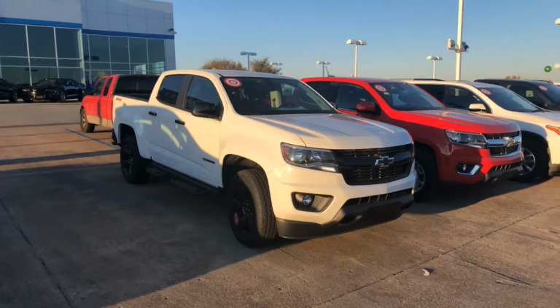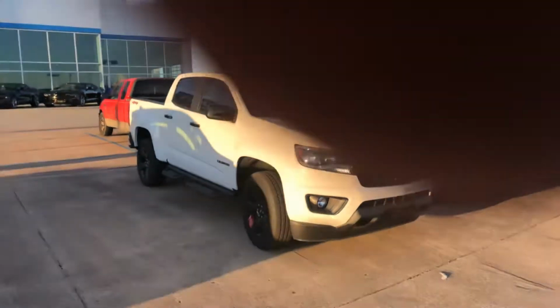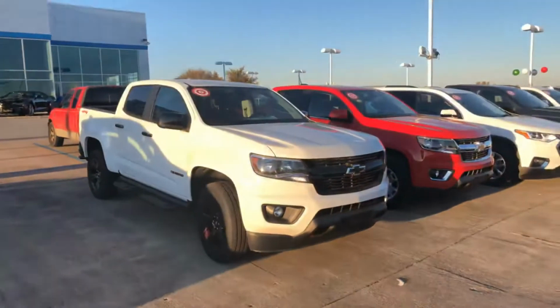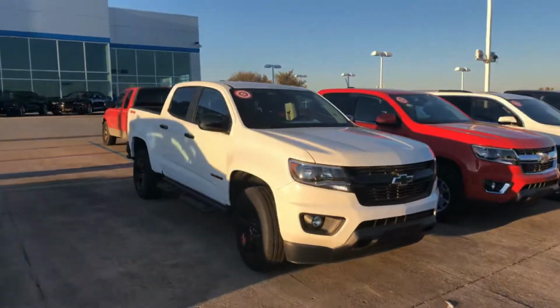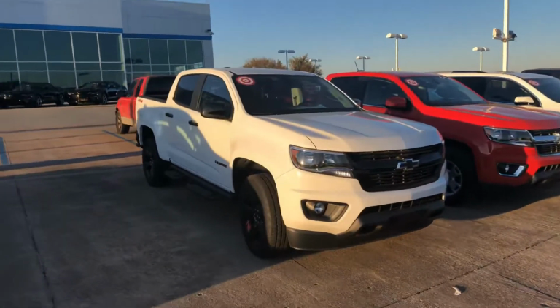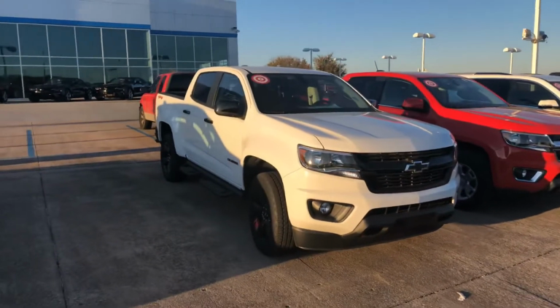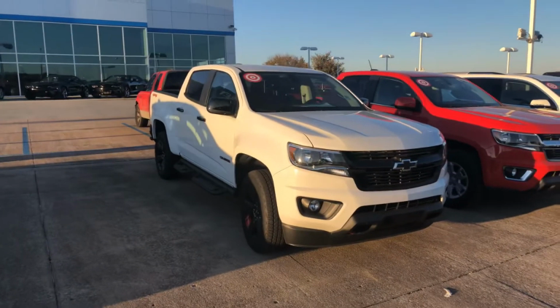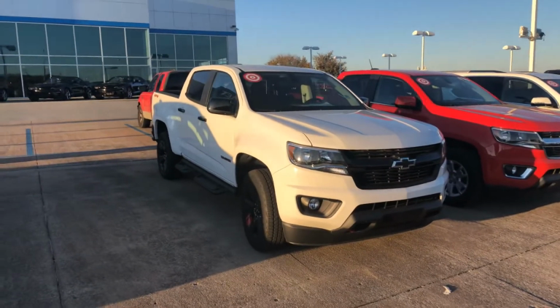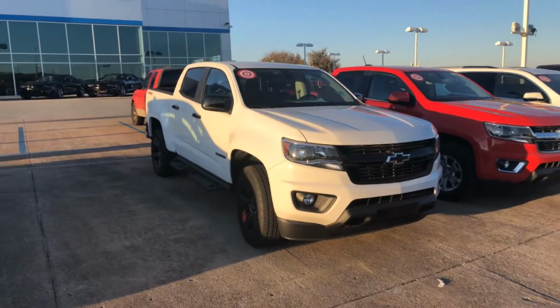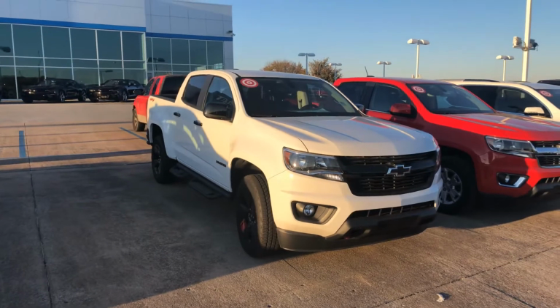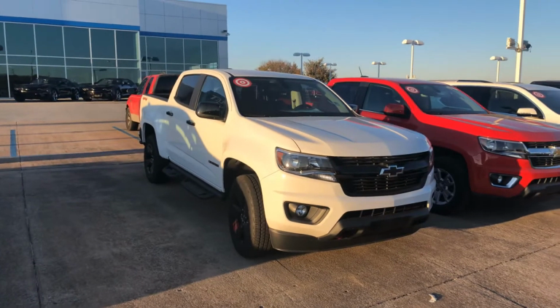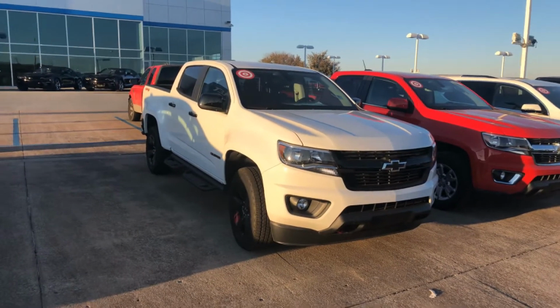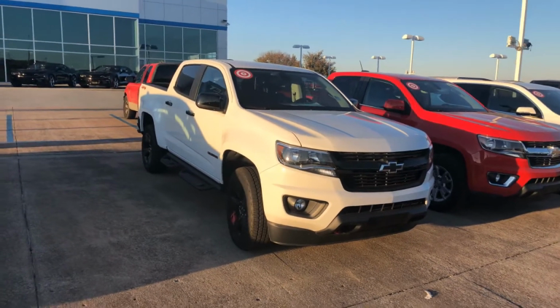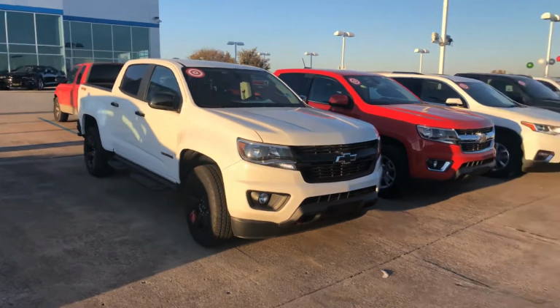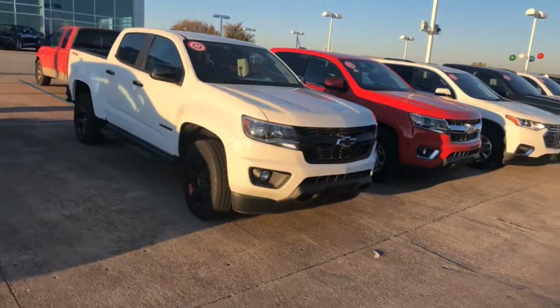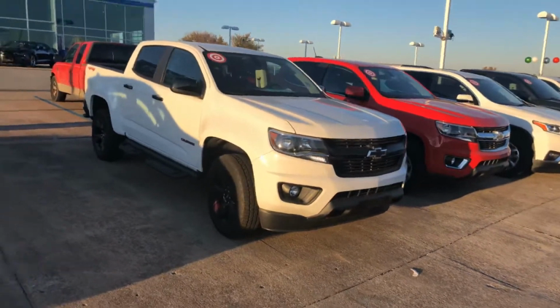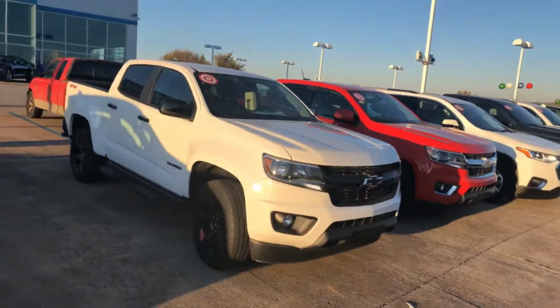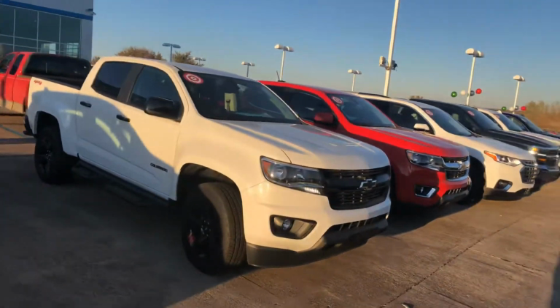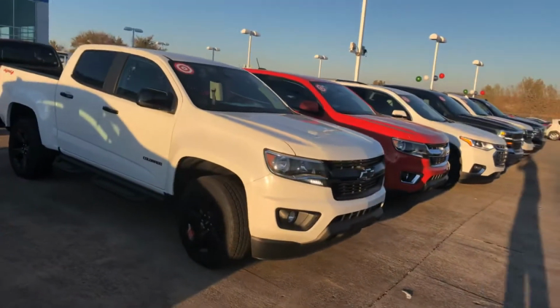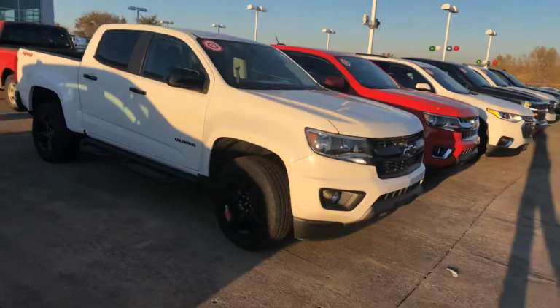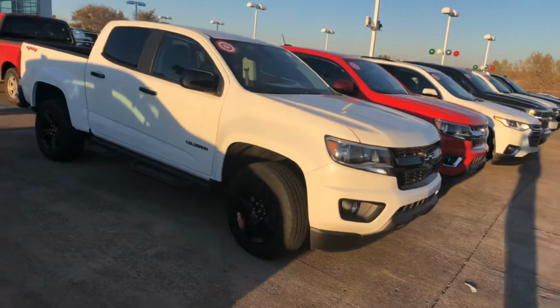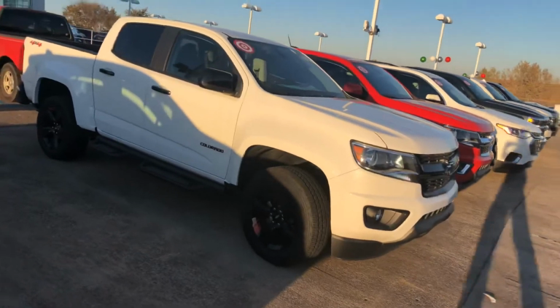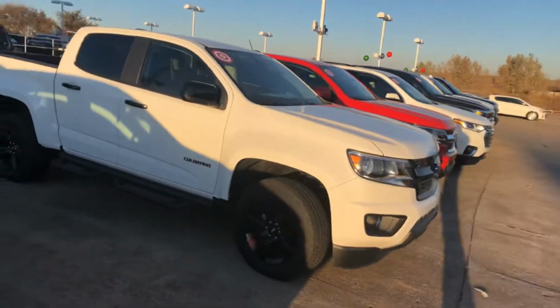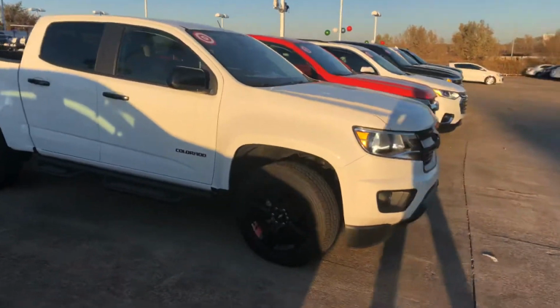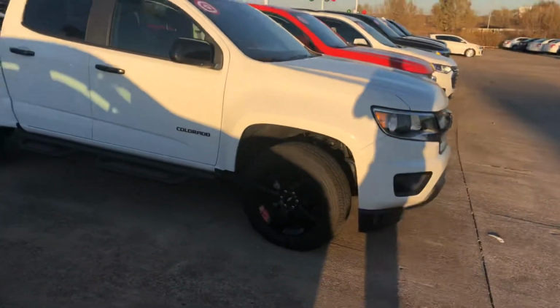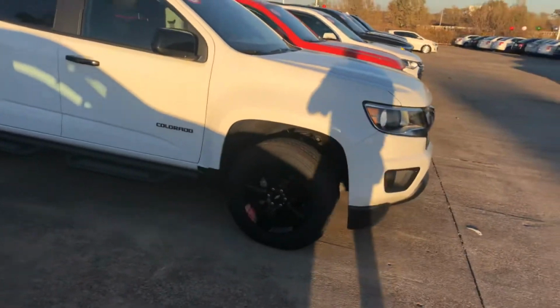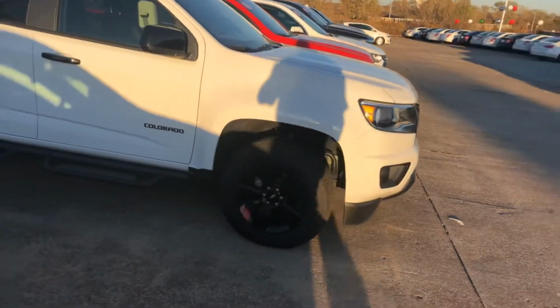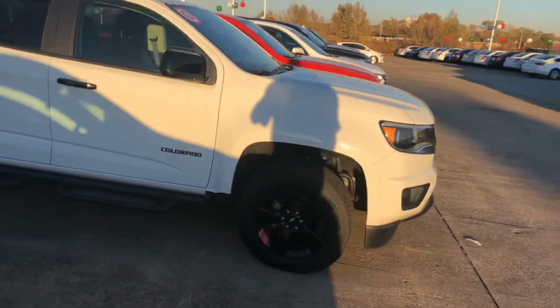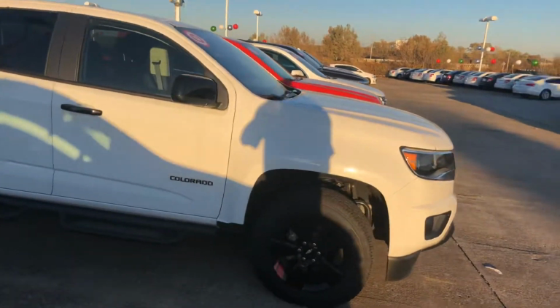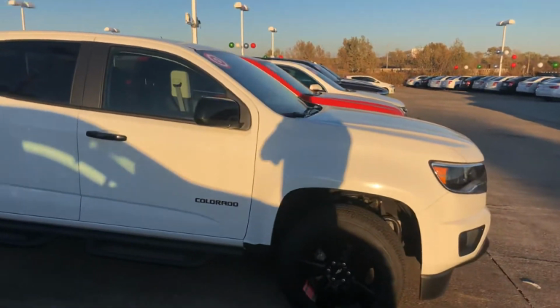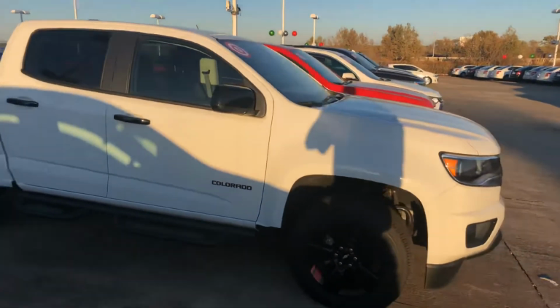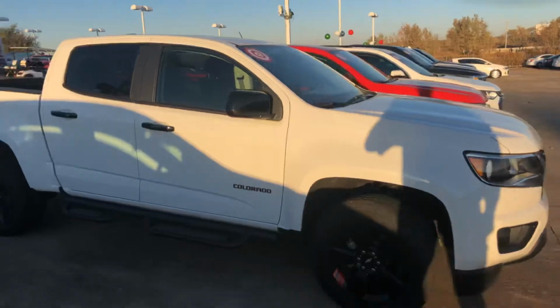What's going on, it's Kelly Hamilton here at Jim Glover Chevrolet on the river. I'm looking at this 2018 Colorado — this is the Red Line Edition, so you're gonna get the black wheels with the red stripe and the black mirrors.